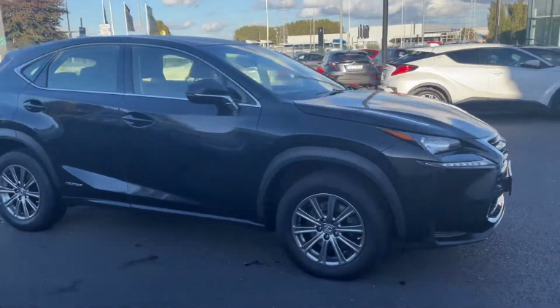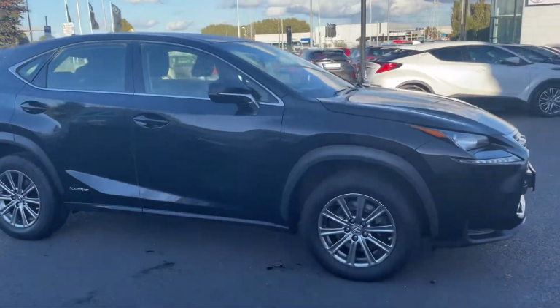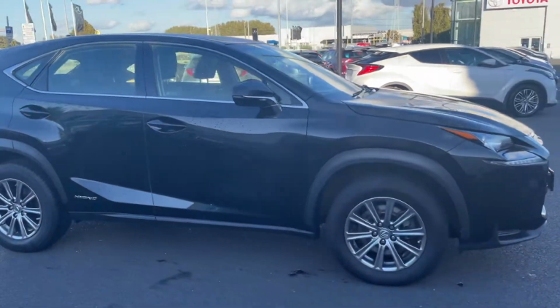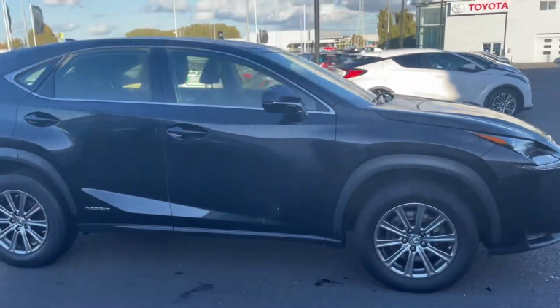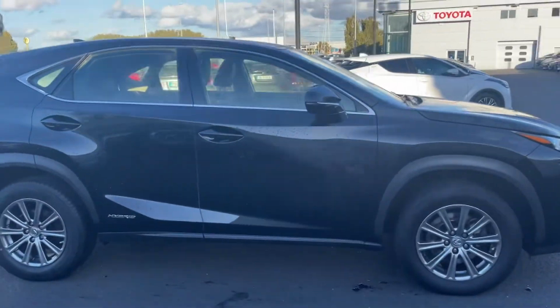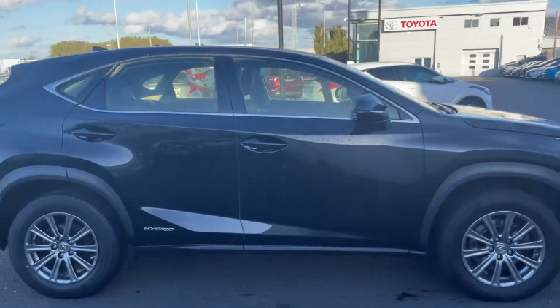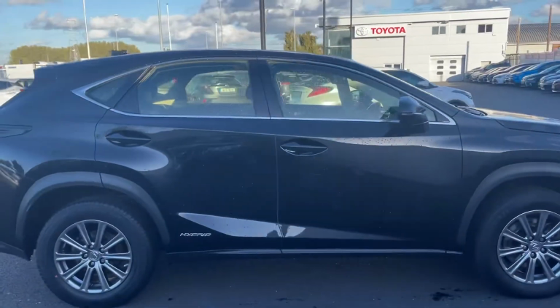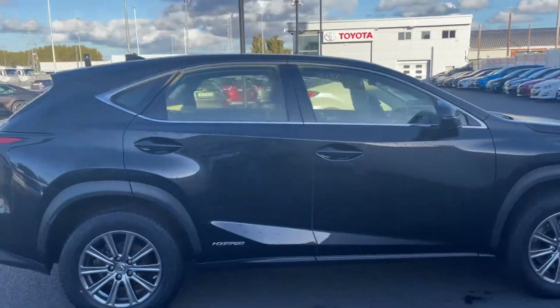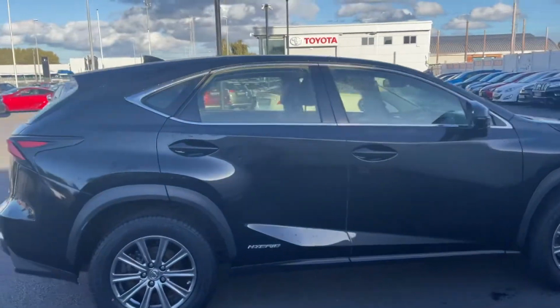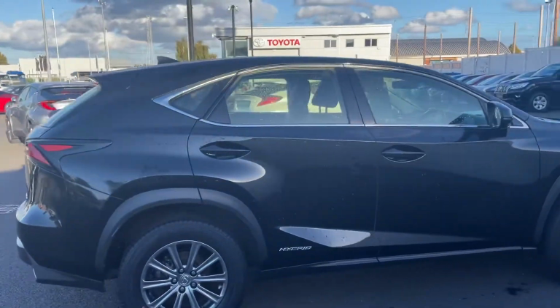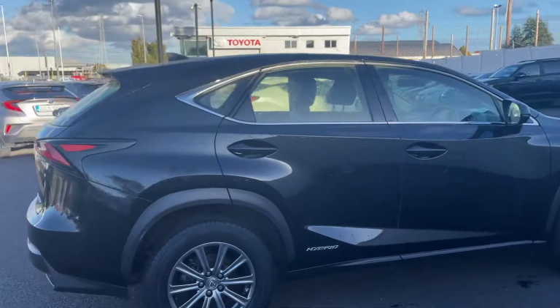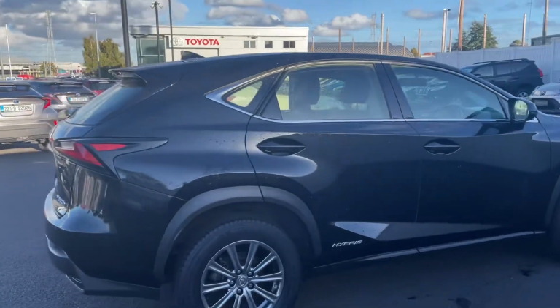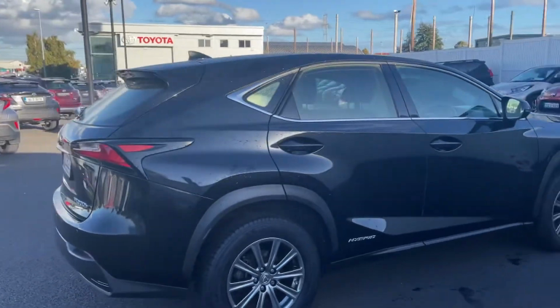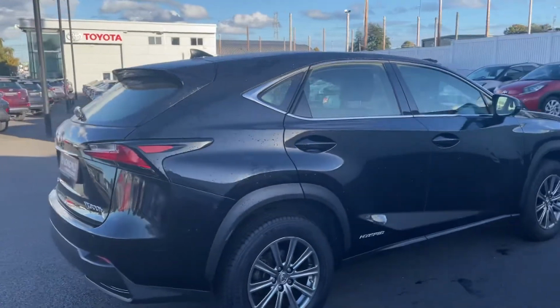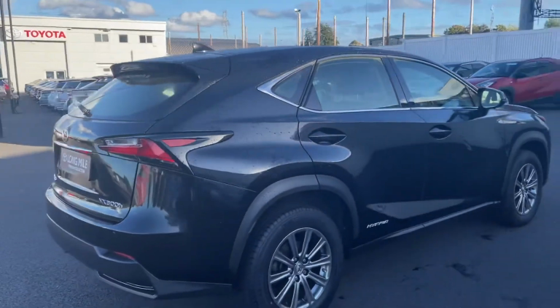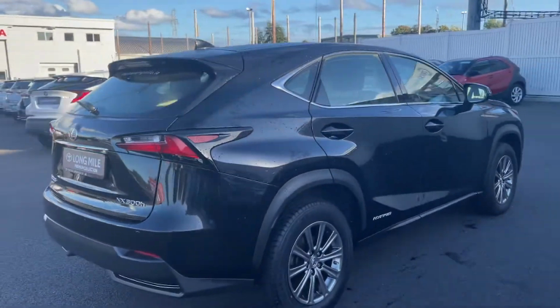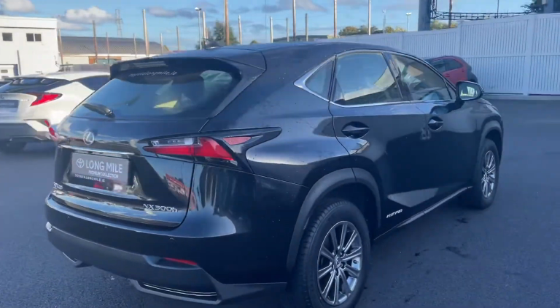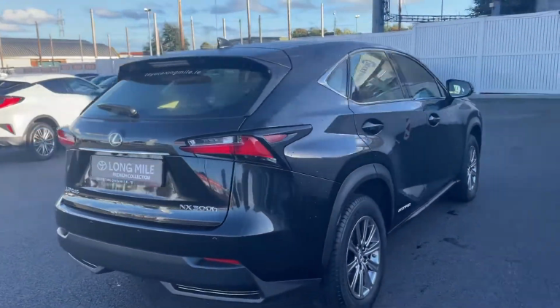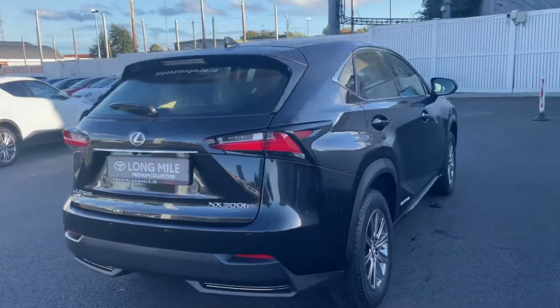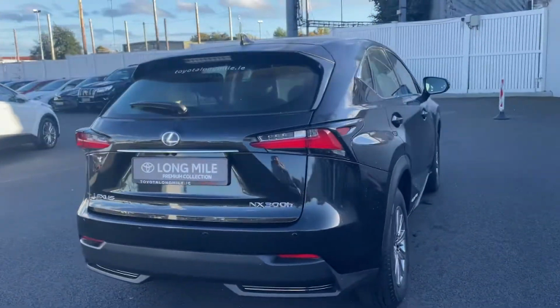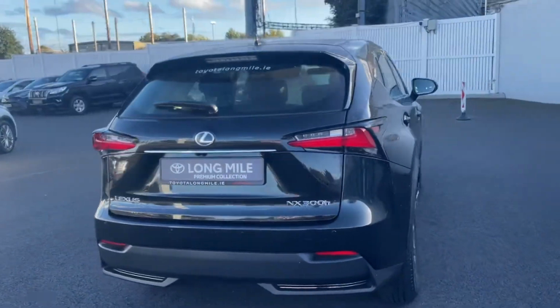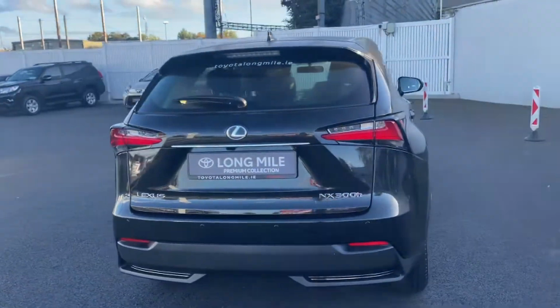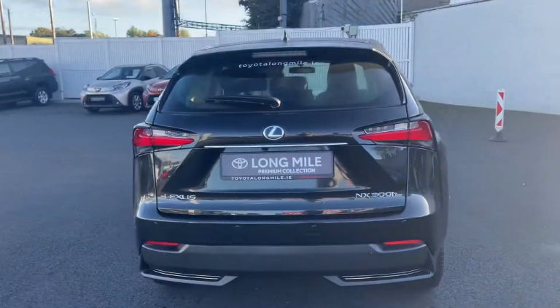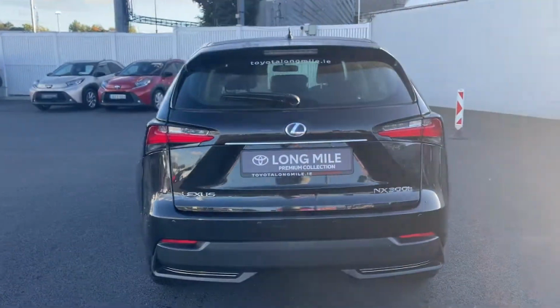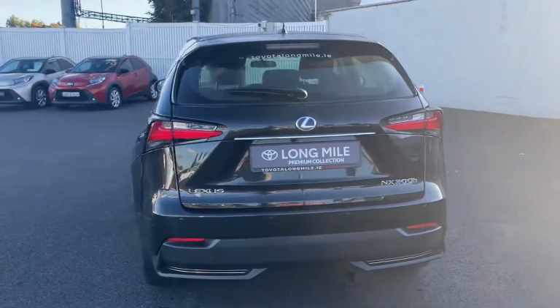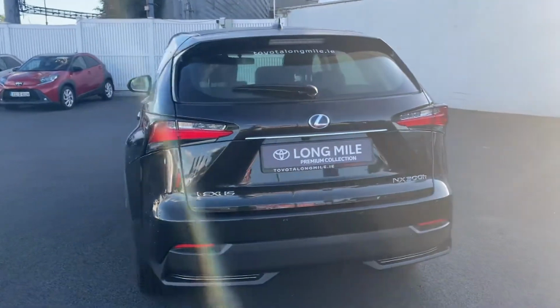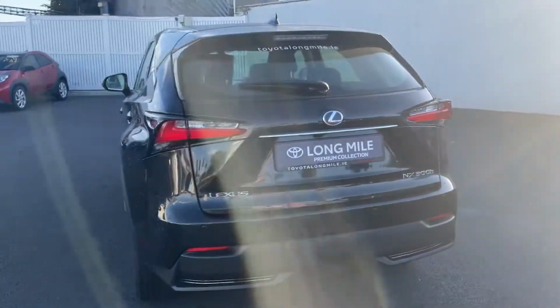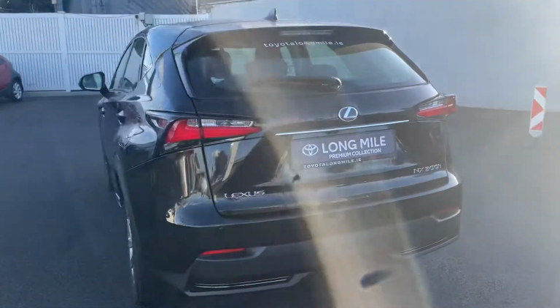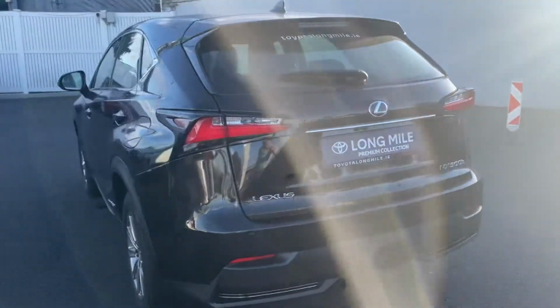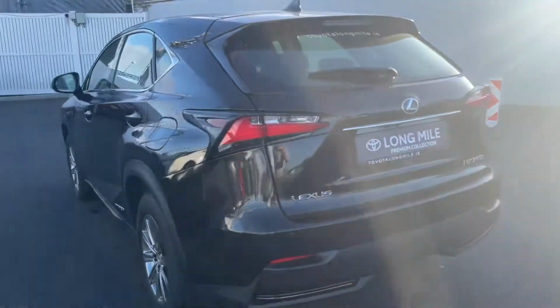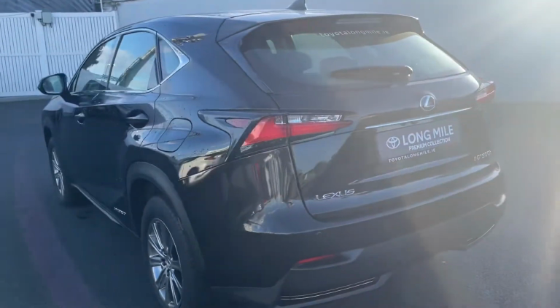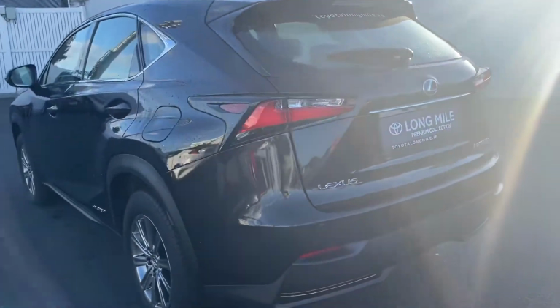Welcome to Toyota Longmoil. Today we have this 2017 Lexus NX 300 — it's a 2.5 hybrid executive model finished in night sky black.